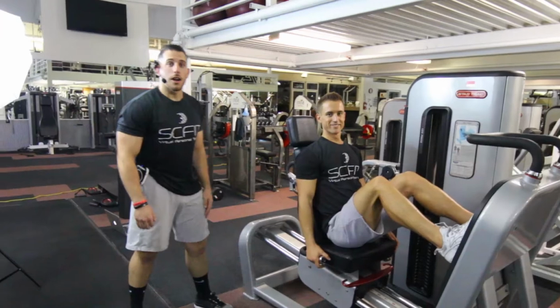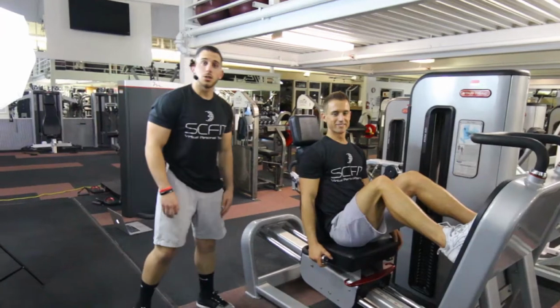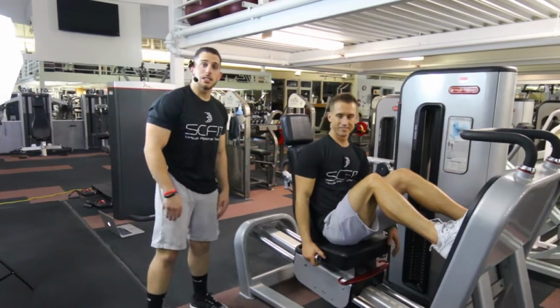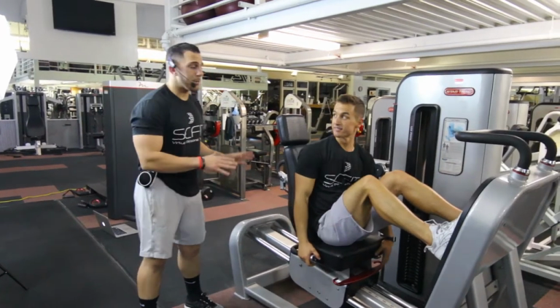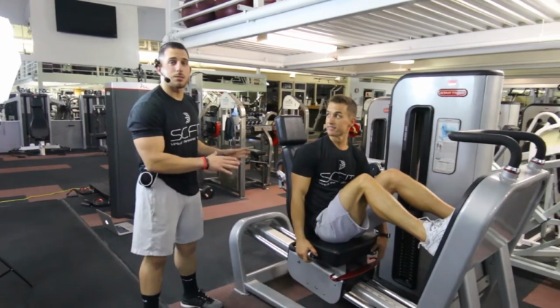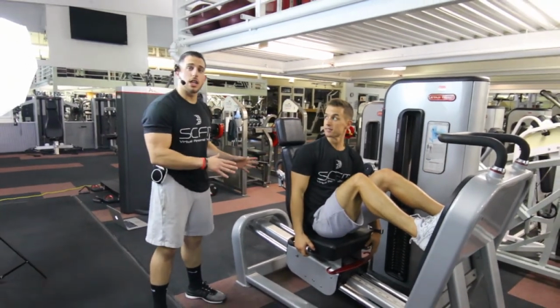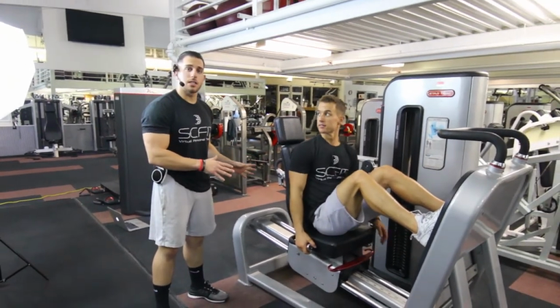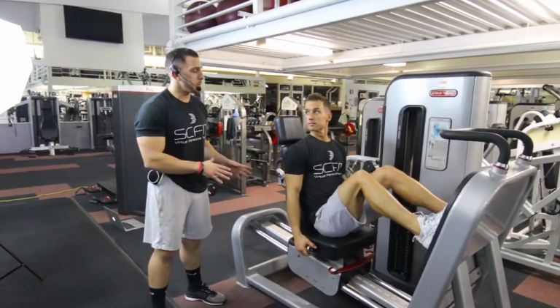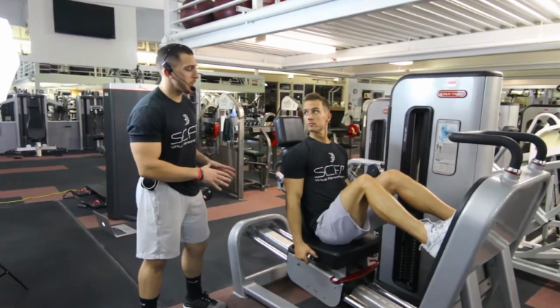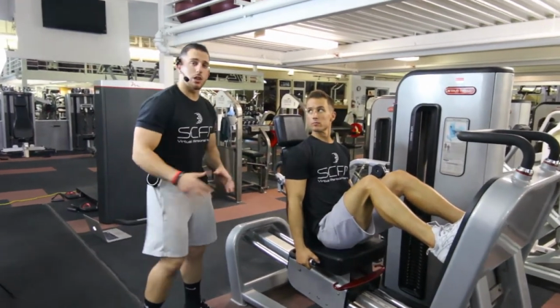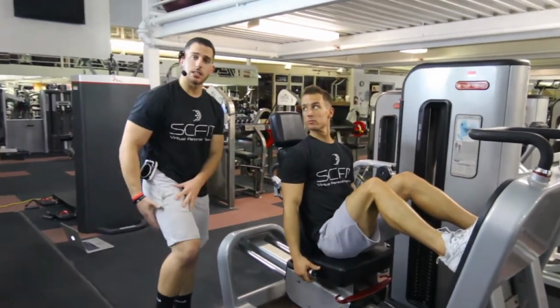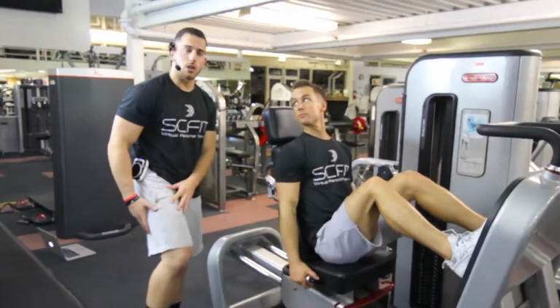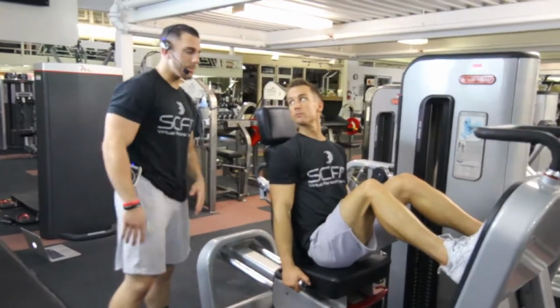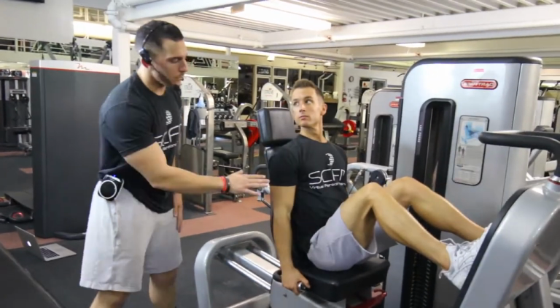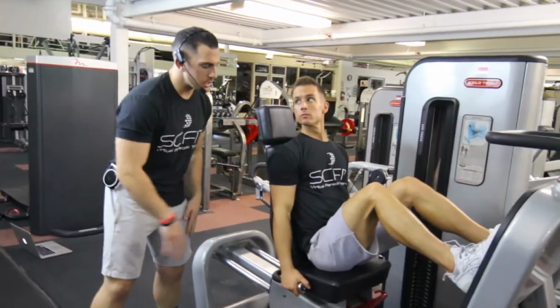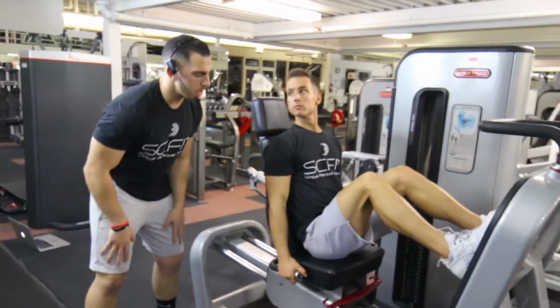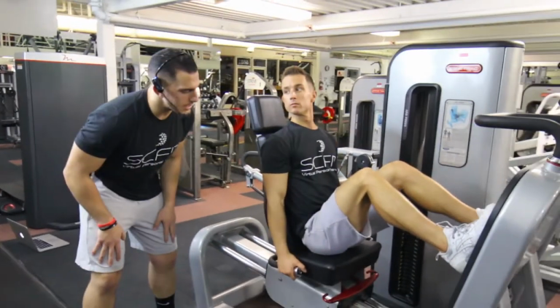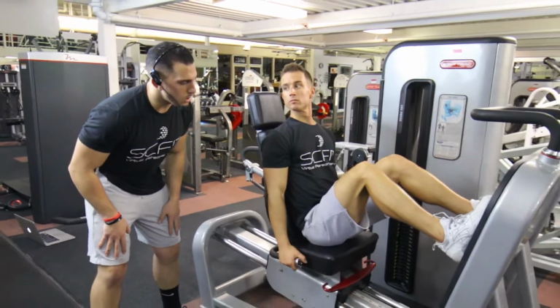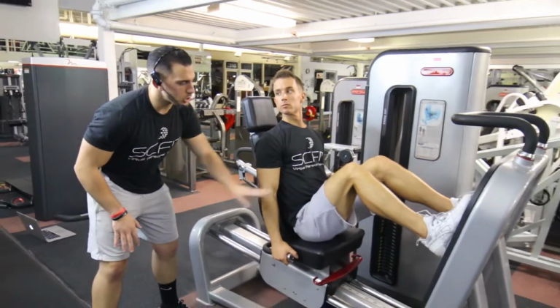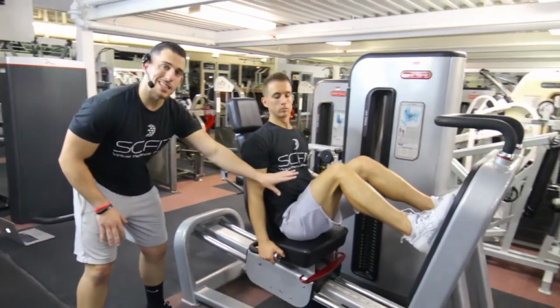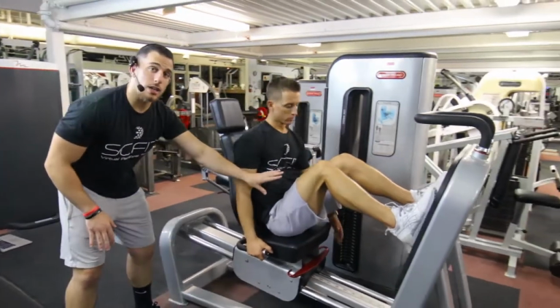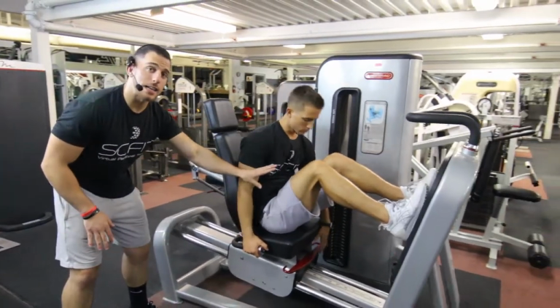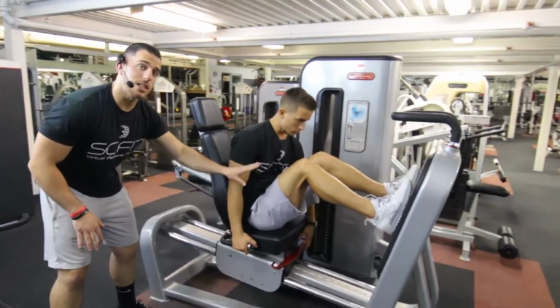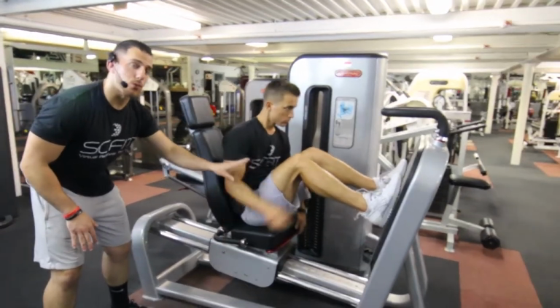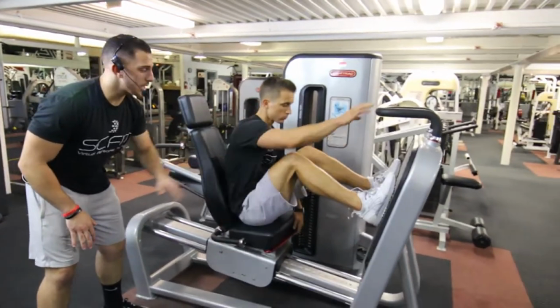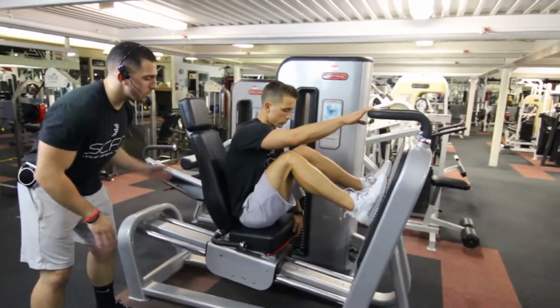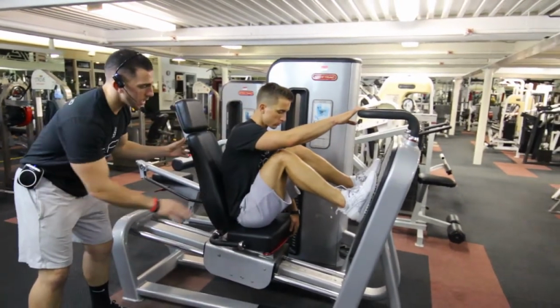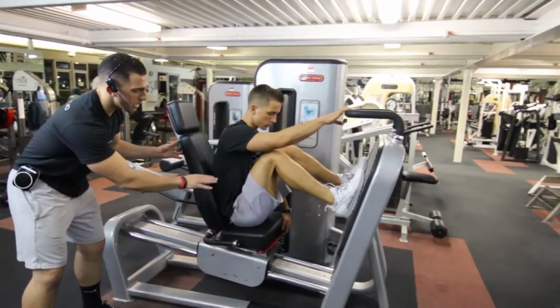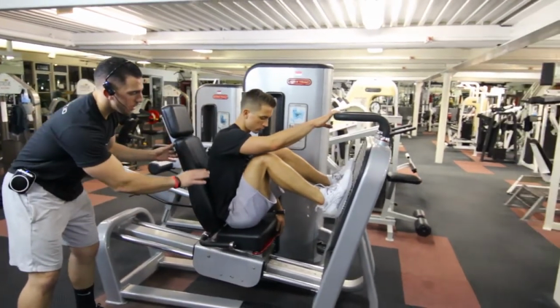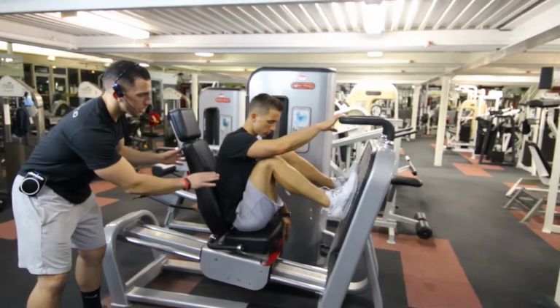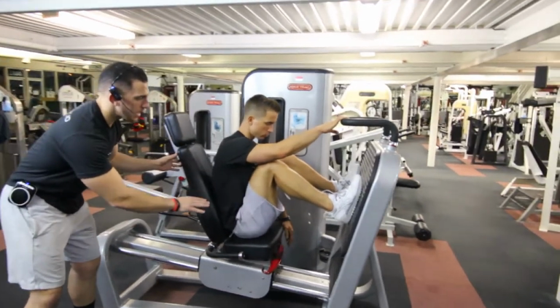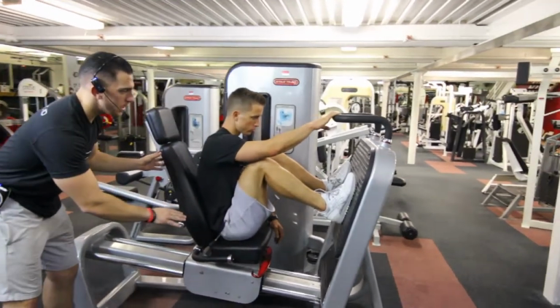All right guys, so this is the leg press machine. This is going to be mainly for your legs and your quadriceps. First things first, you're going to want to make sure that his legs are at 90 degrees before he gets set. So he's going to come on in — 90 degrees.